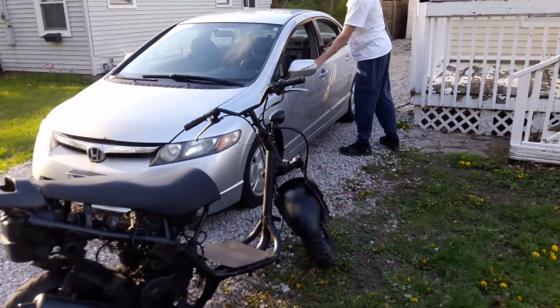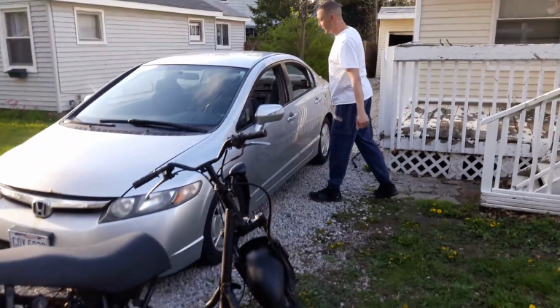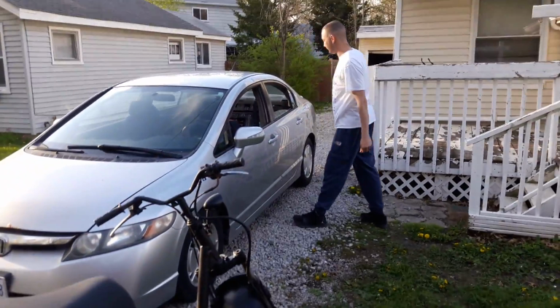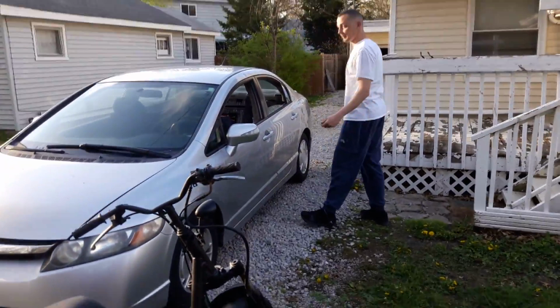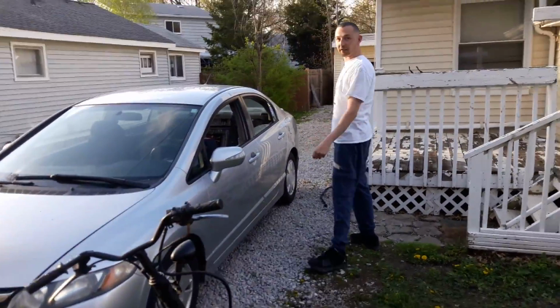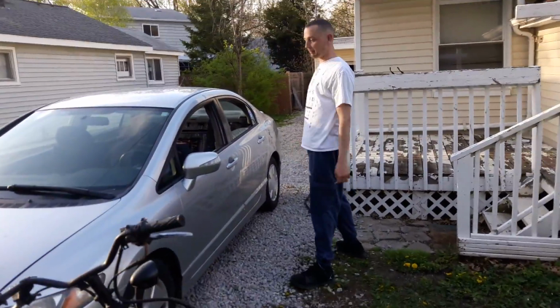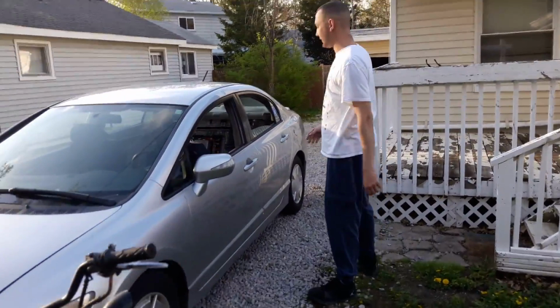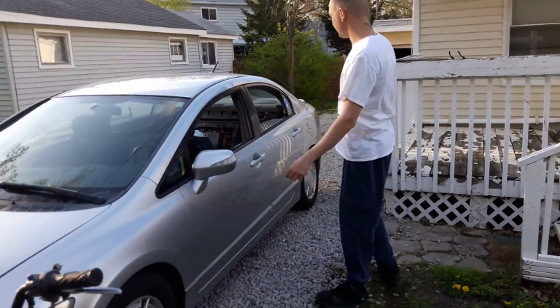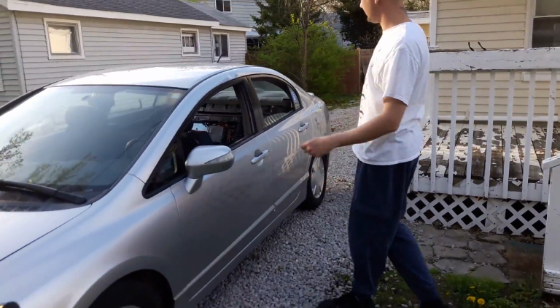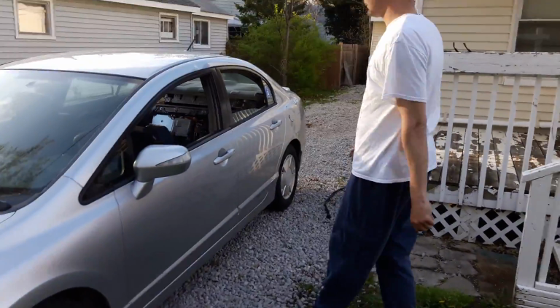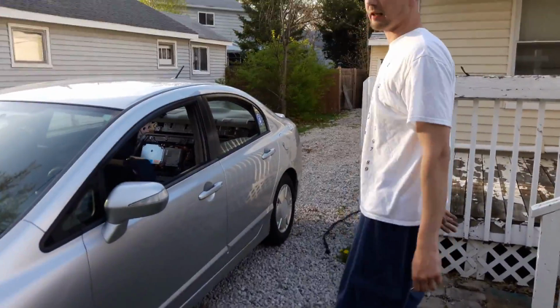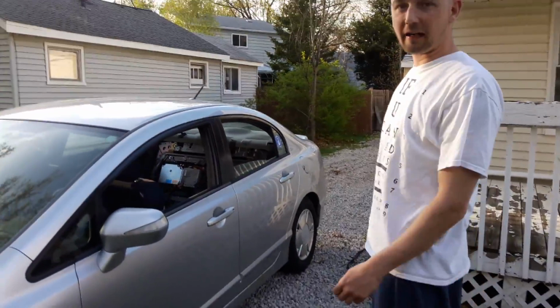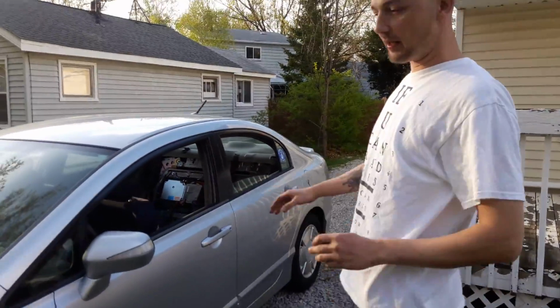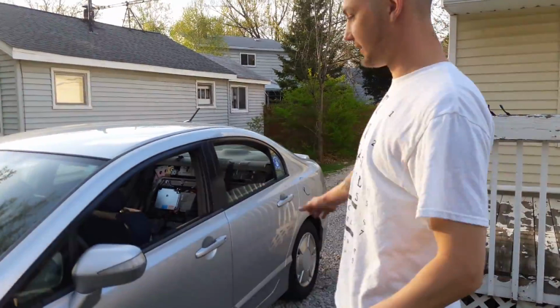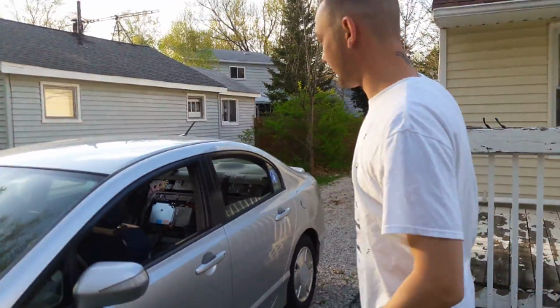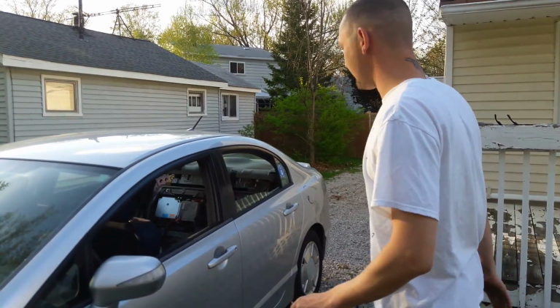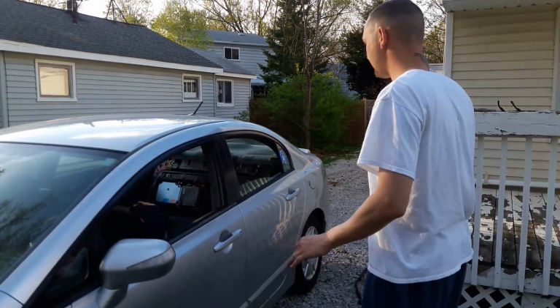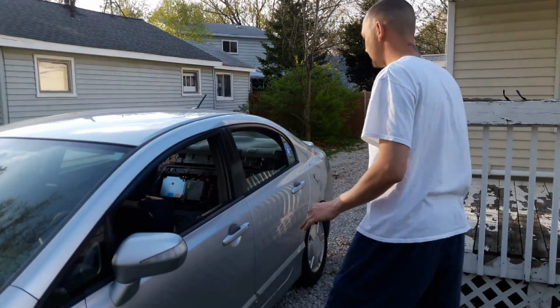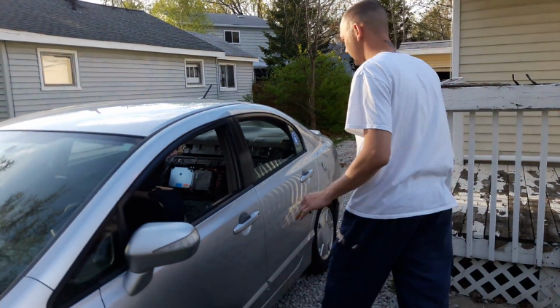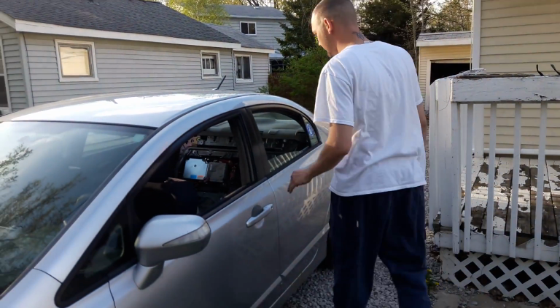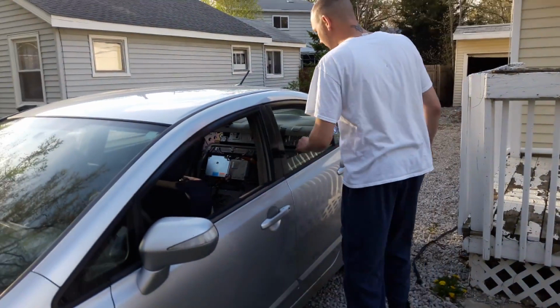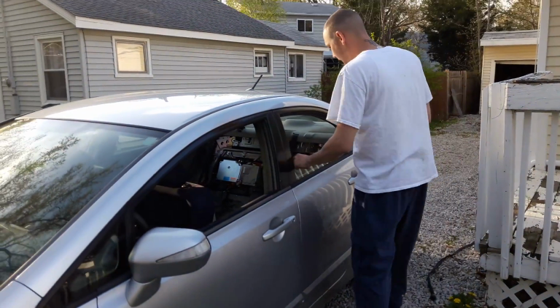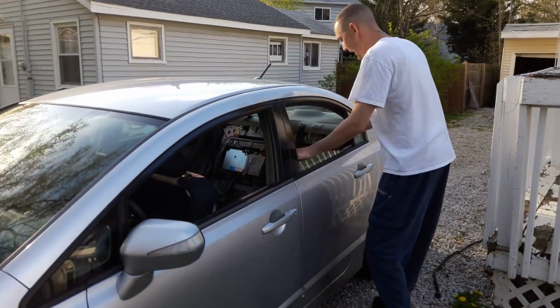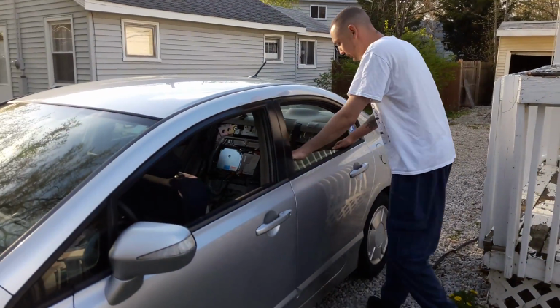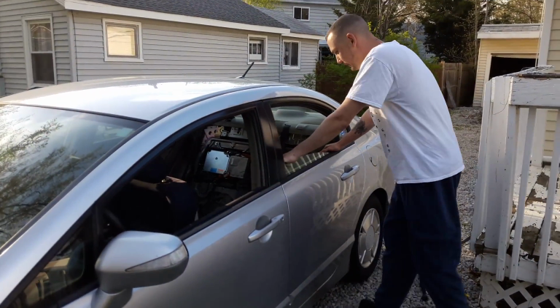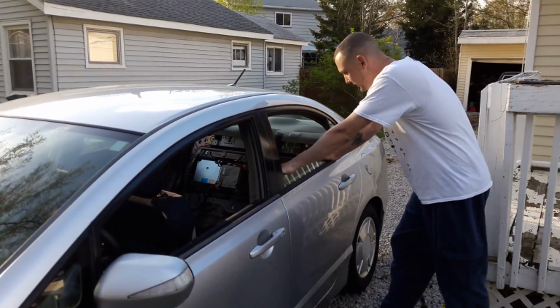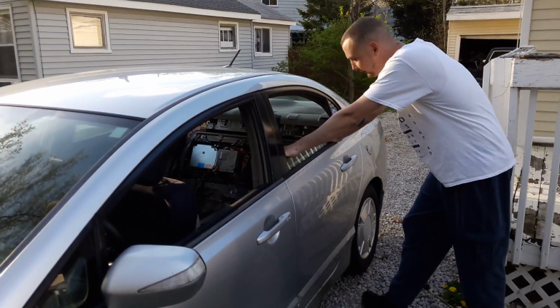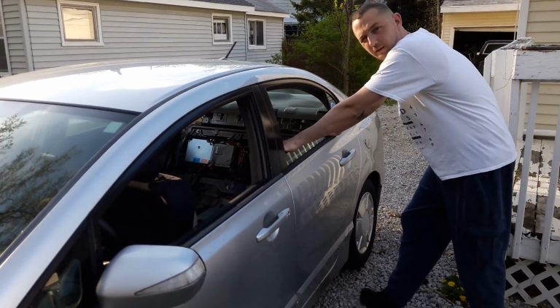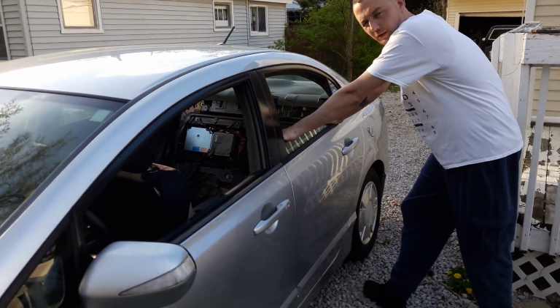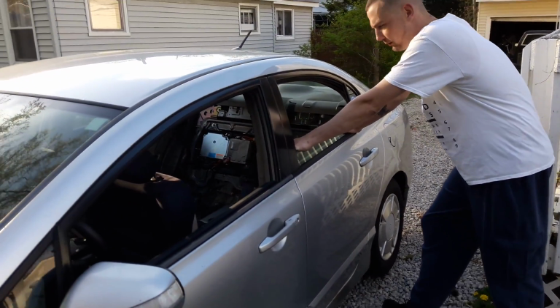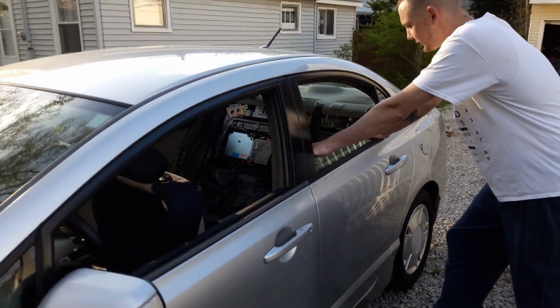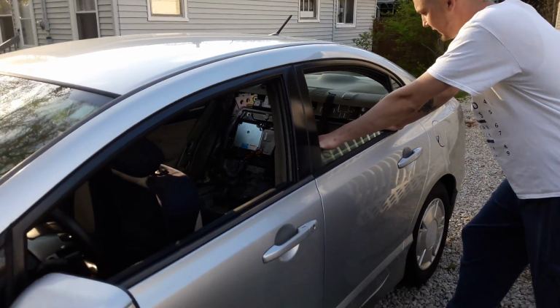Hey man, it's about time you got here. Alright, I finally got this thing together. This is one of those hybrid Civics — it's a 2006.